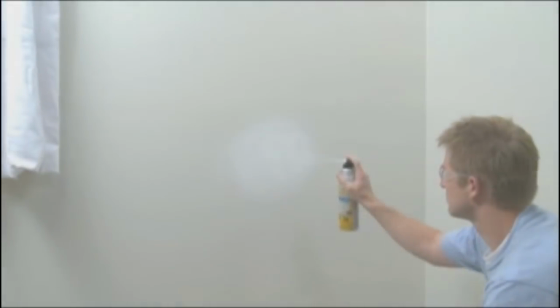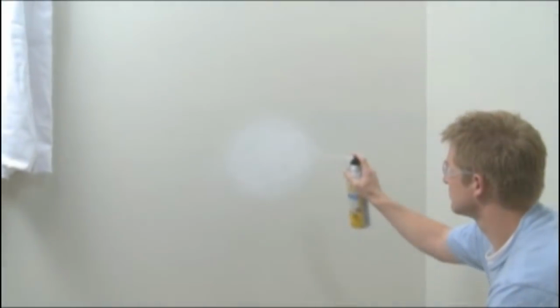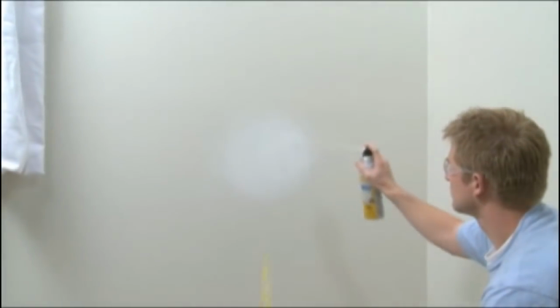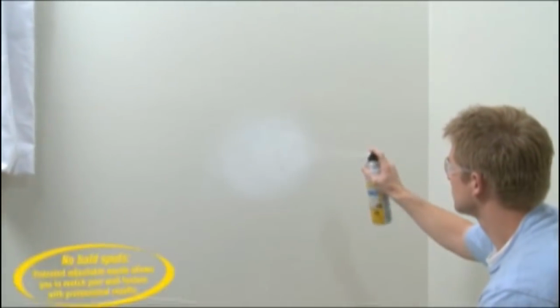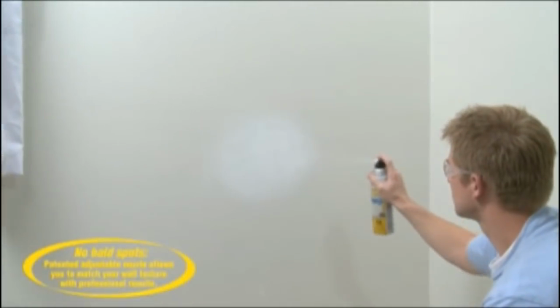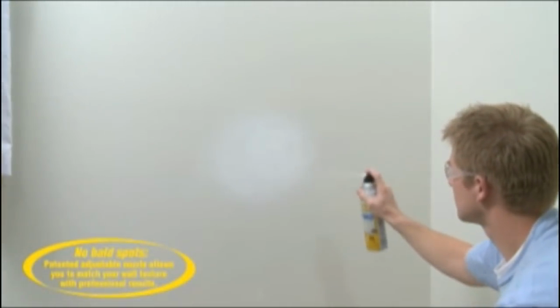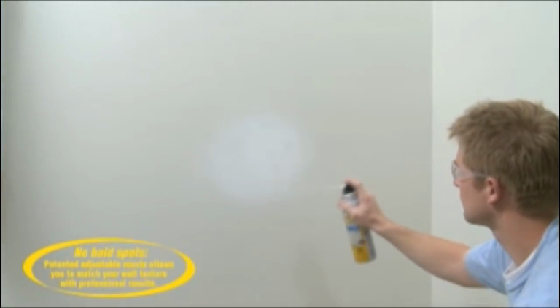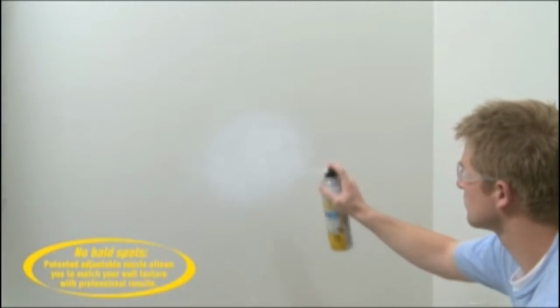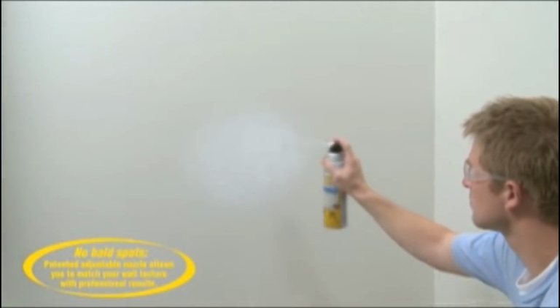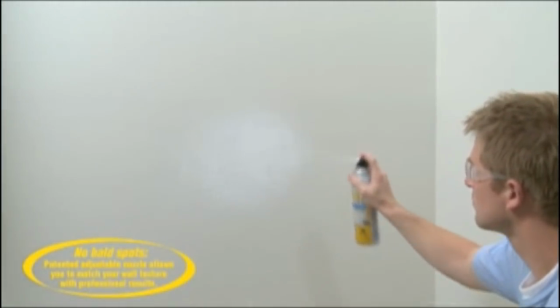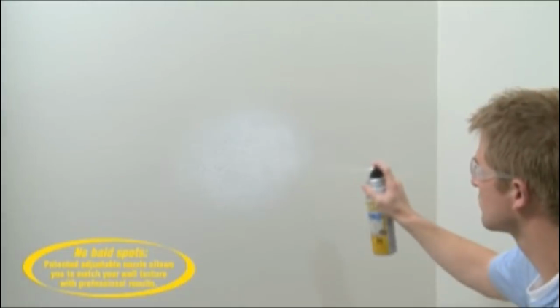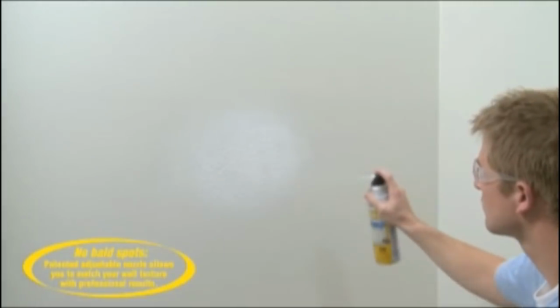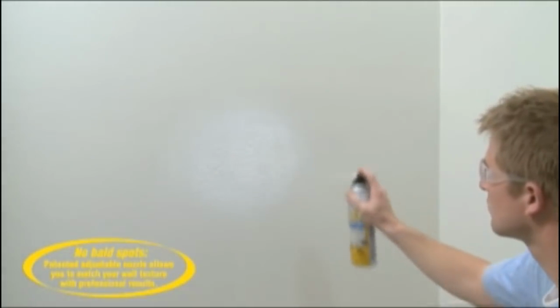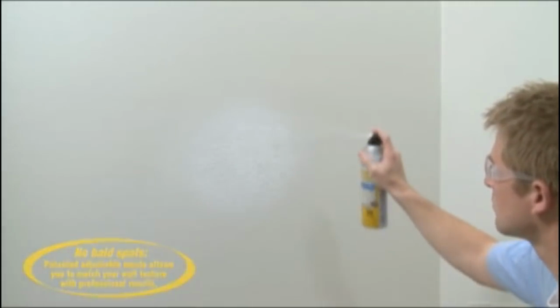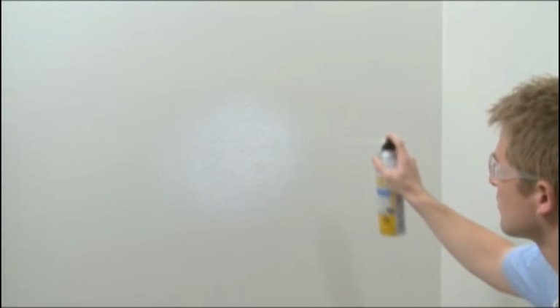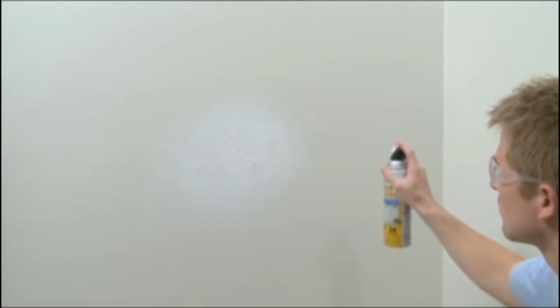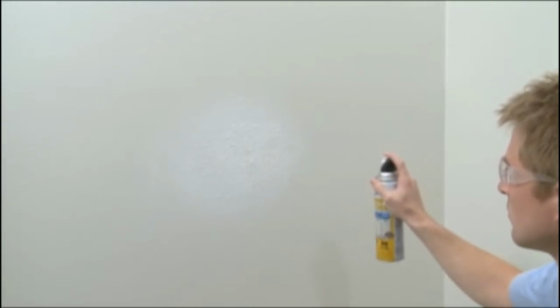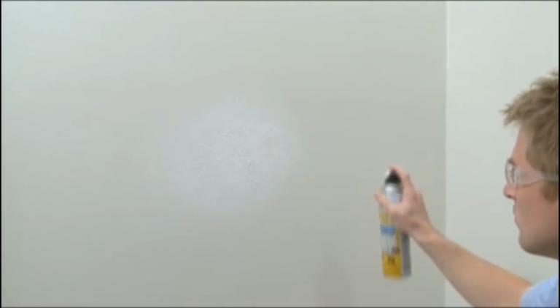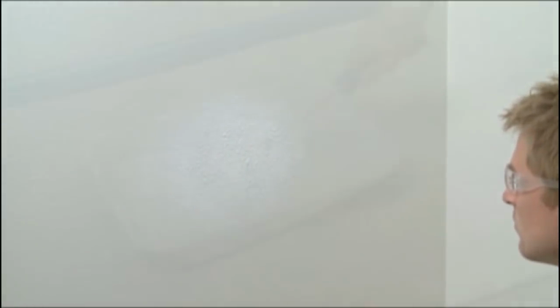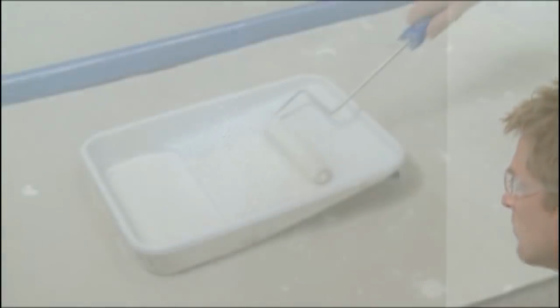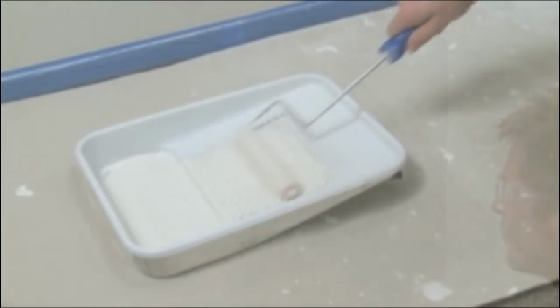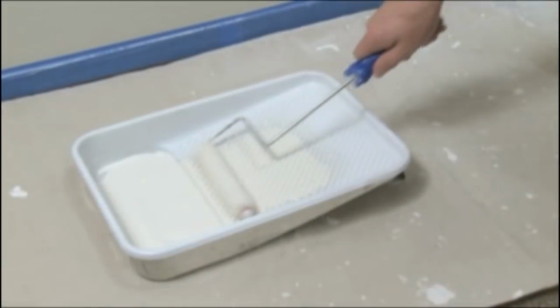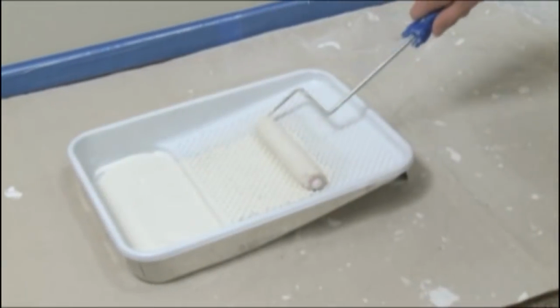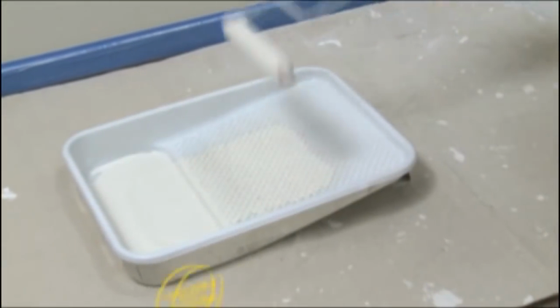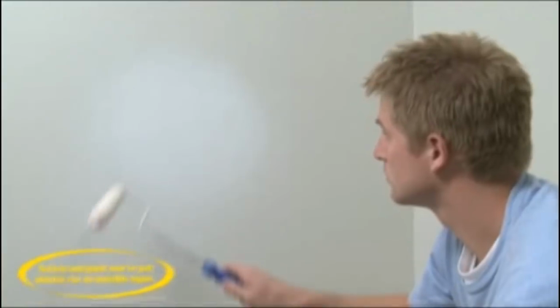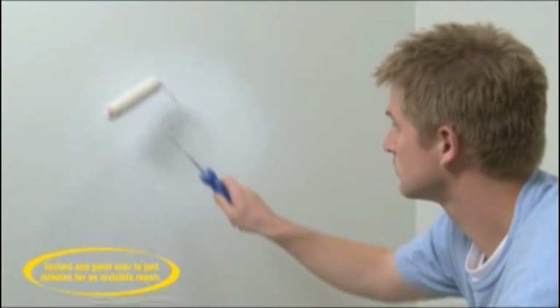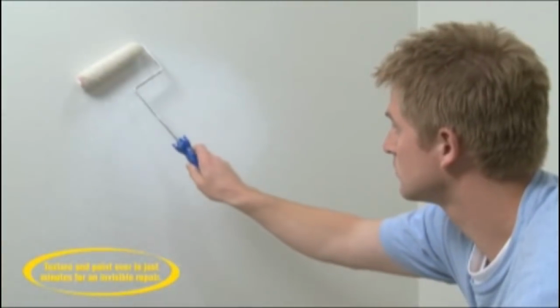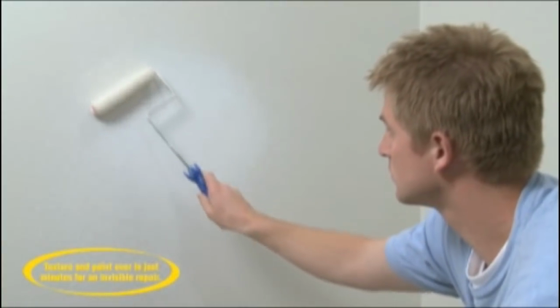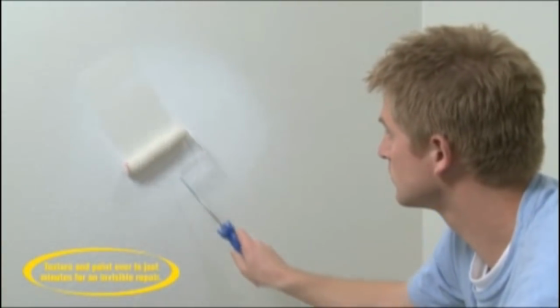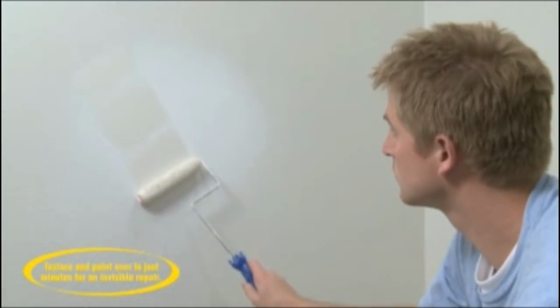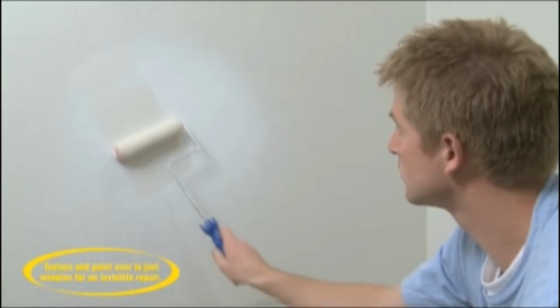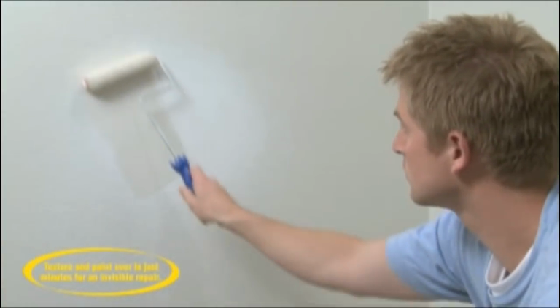Apply texture in a circular or sweeping motion, creating a random pattern that blends into the surrounding surface. Allow to dry as directed. Paint to match your existing wall.